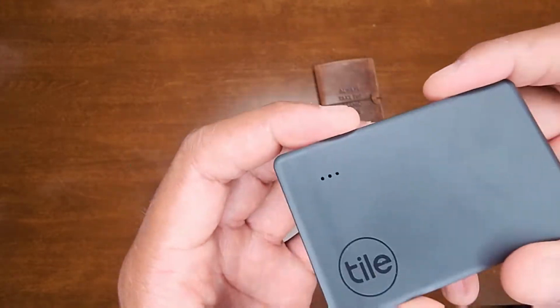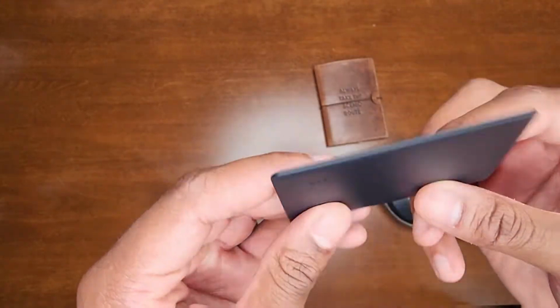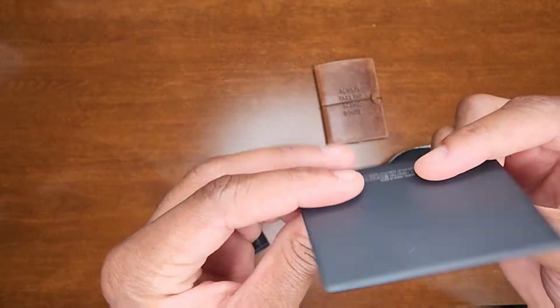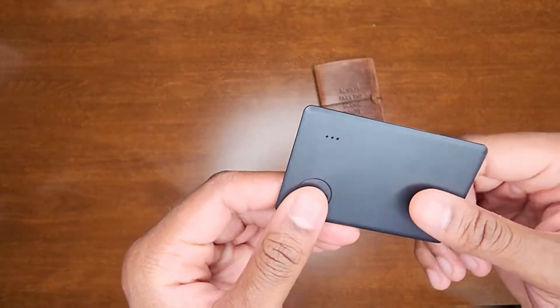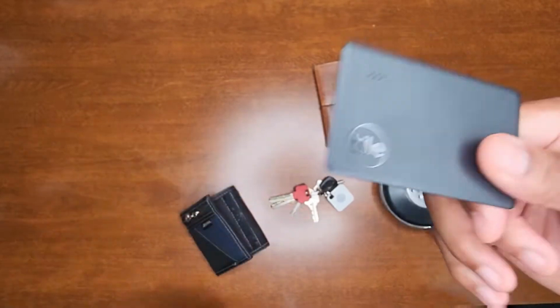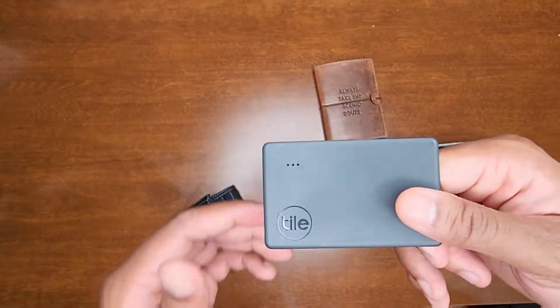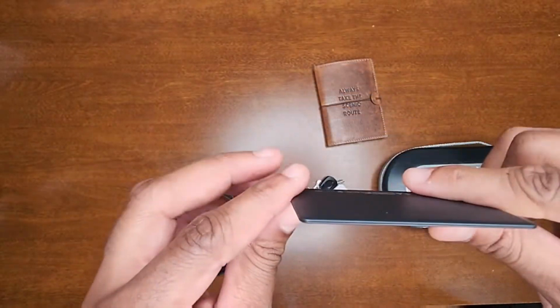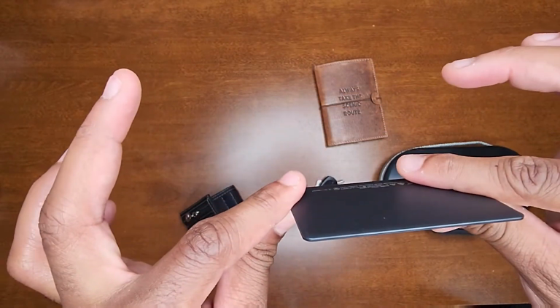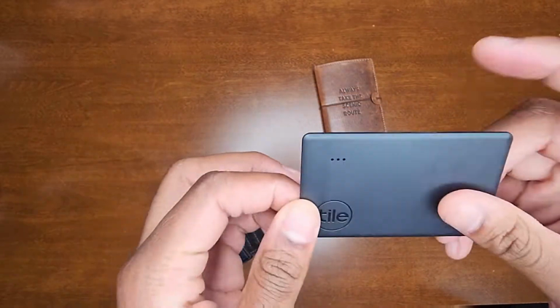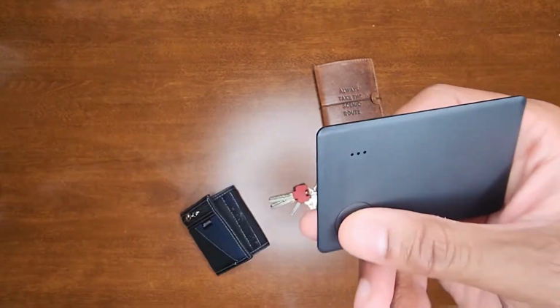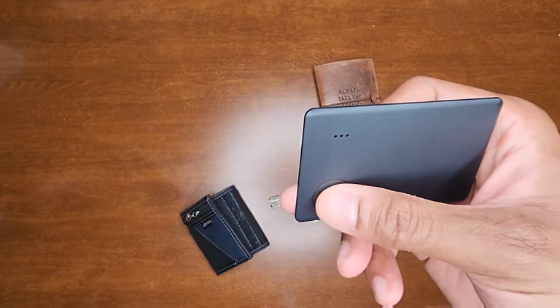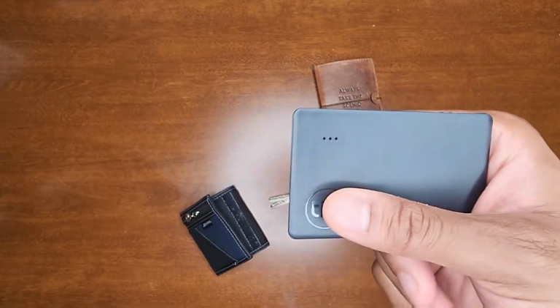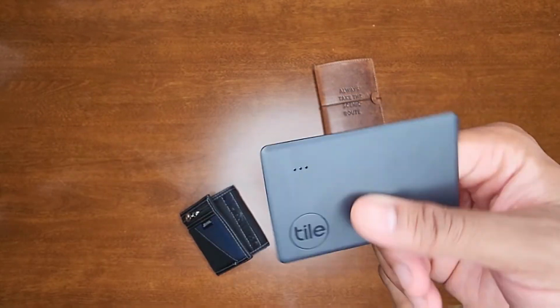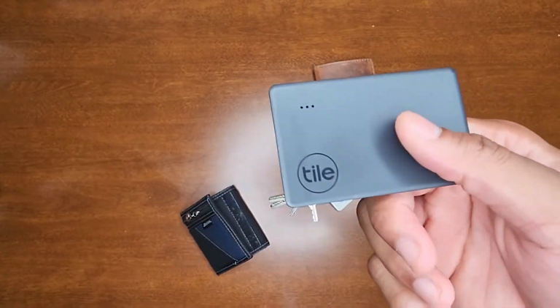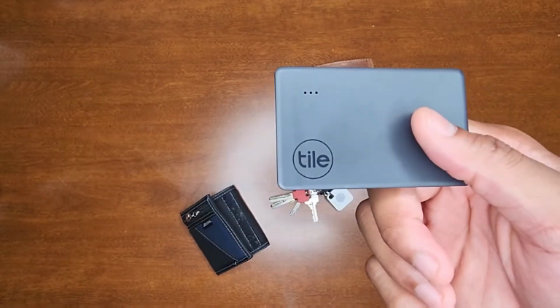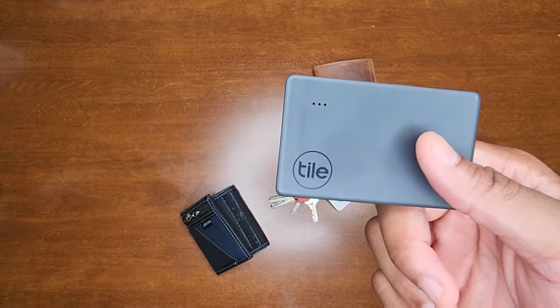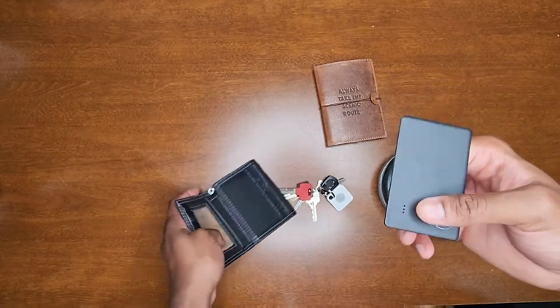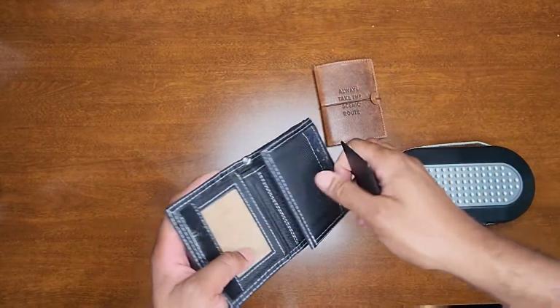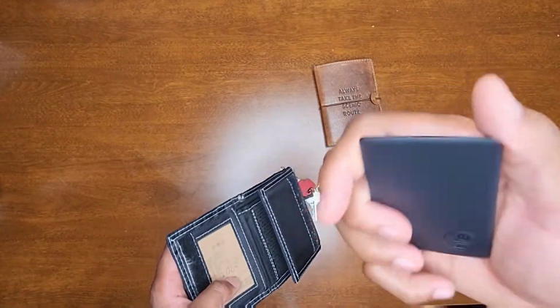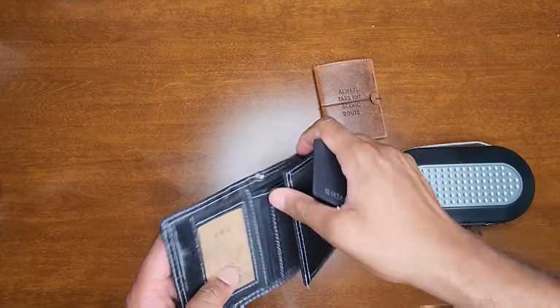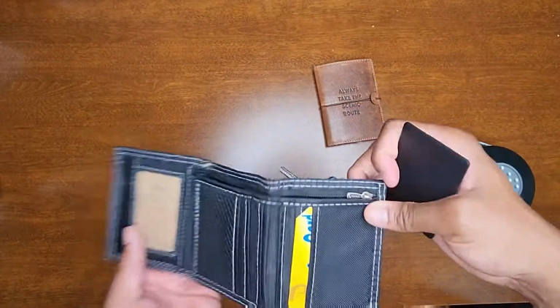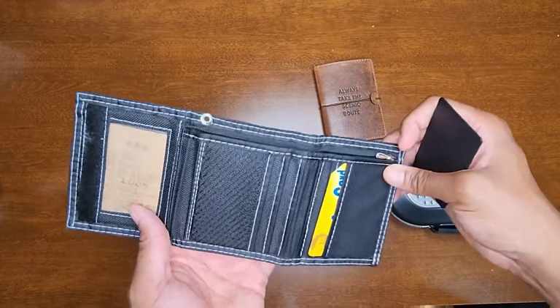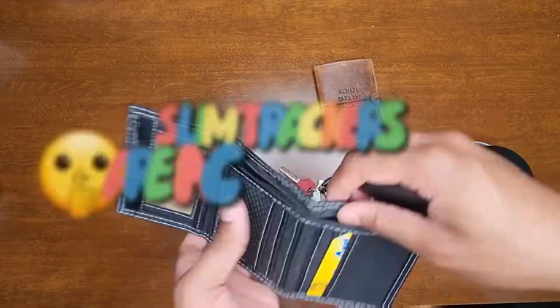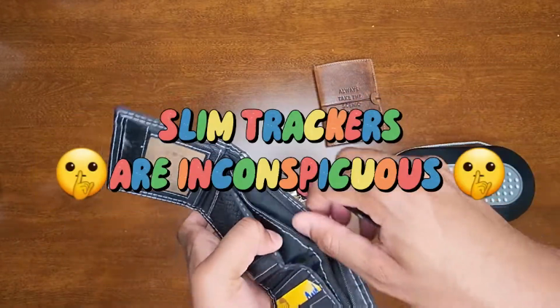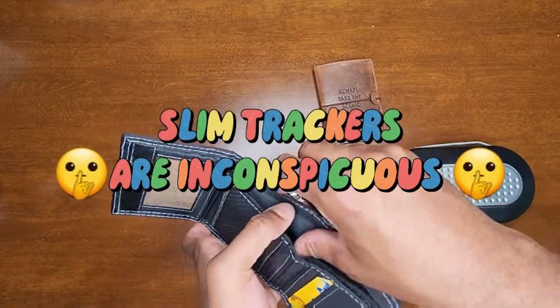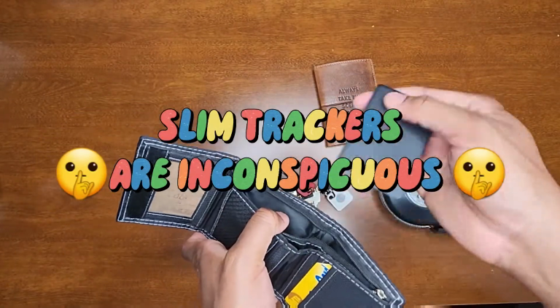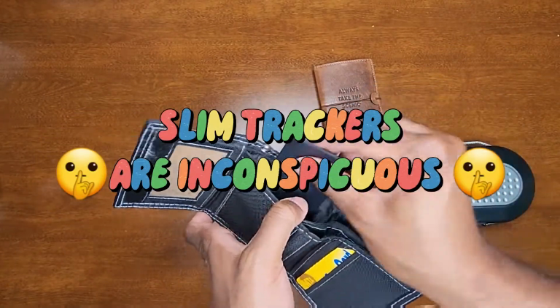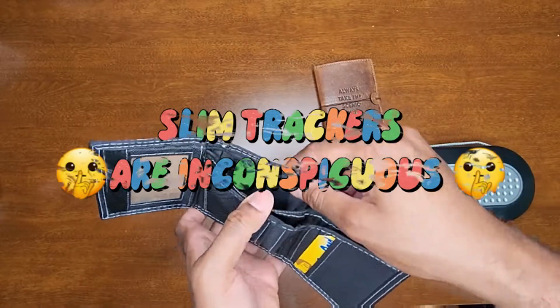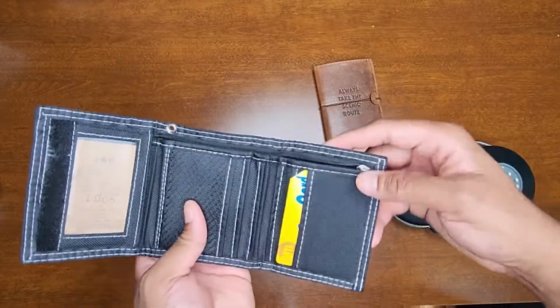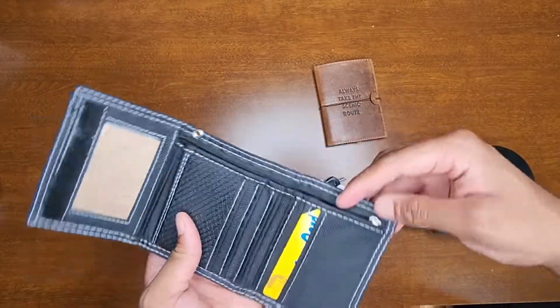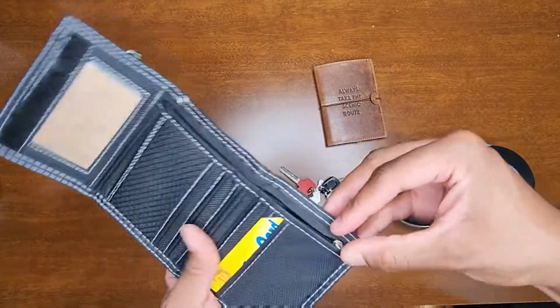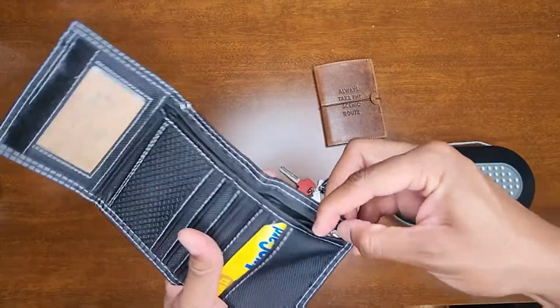It was worth it because you can track any device that you slip this into. I think this is the Slim version — it connects via Bluetooth so you have to go on your phone and connect it. What I like about this thing is that it's small and compact. You can fit it in your most important things, like wallets — slip it in there, boom.